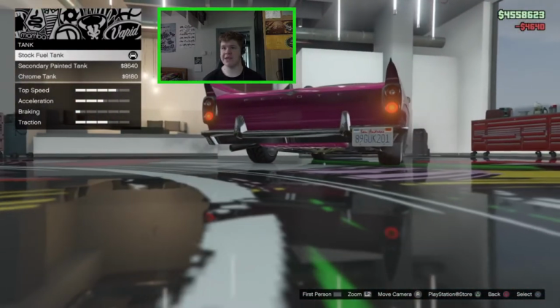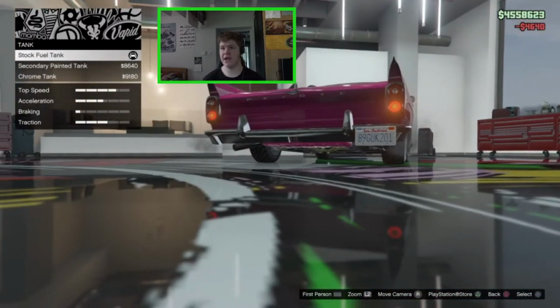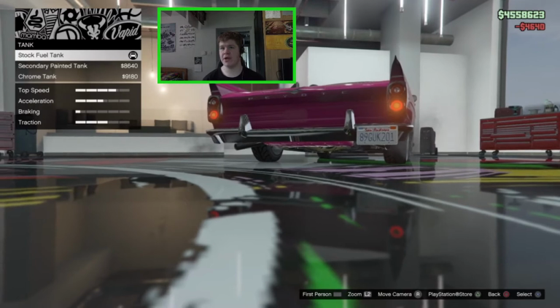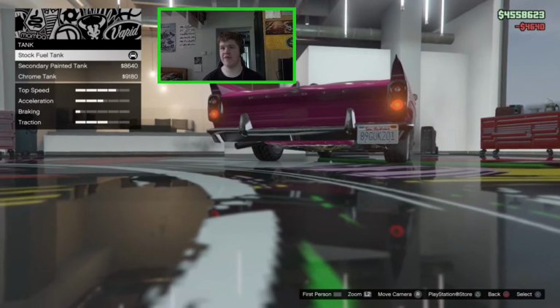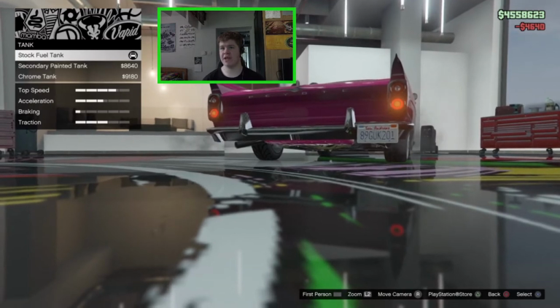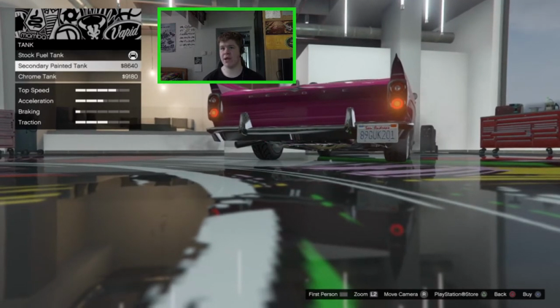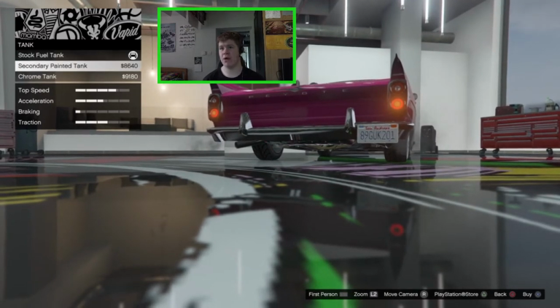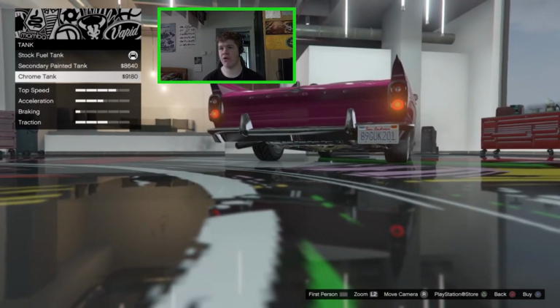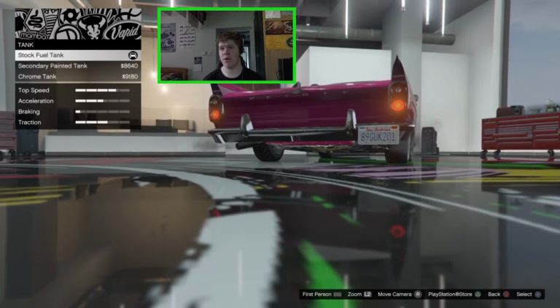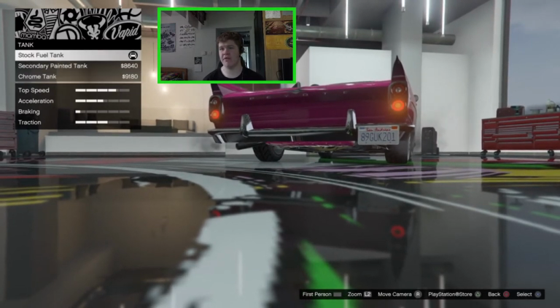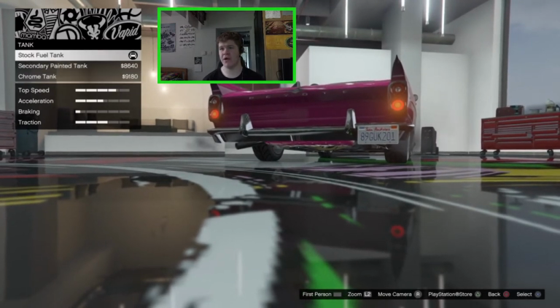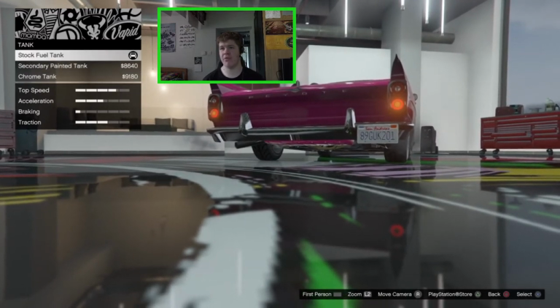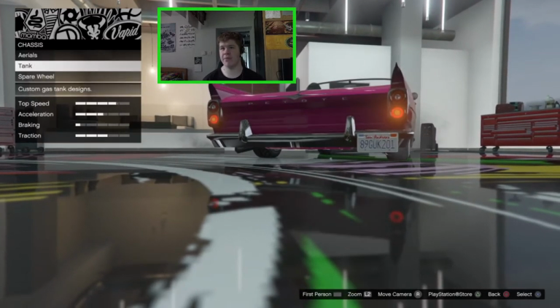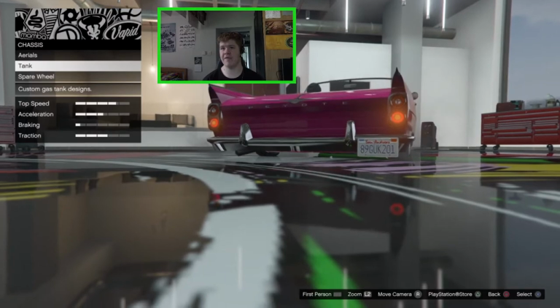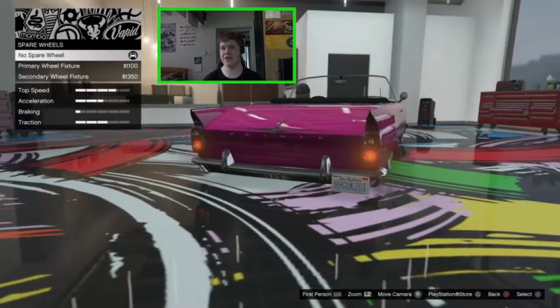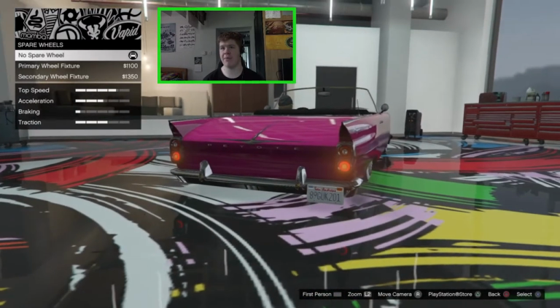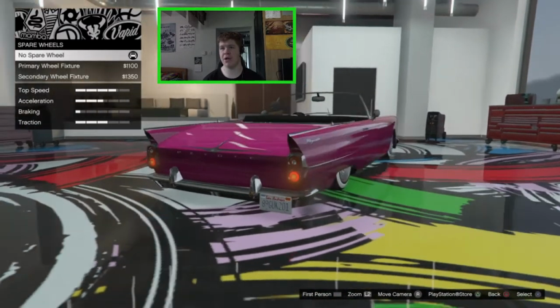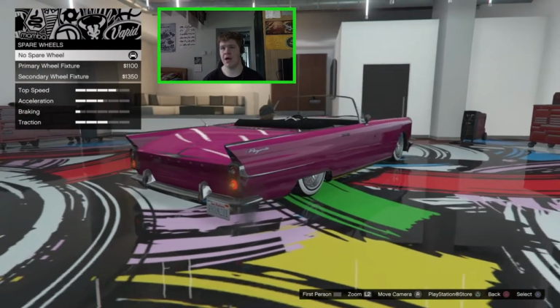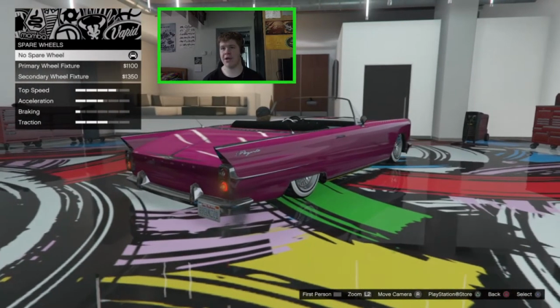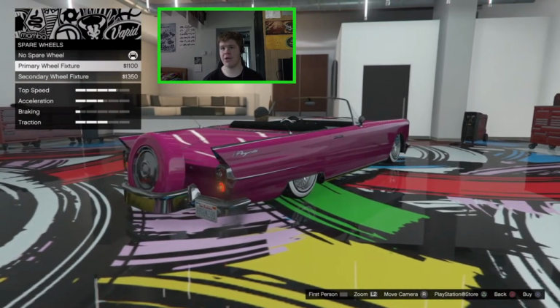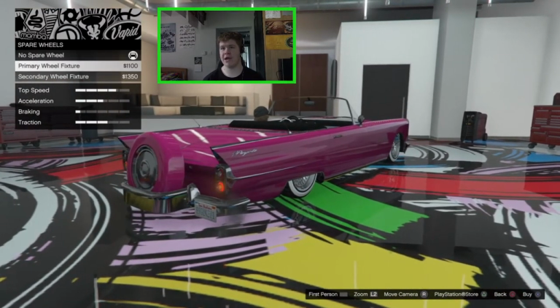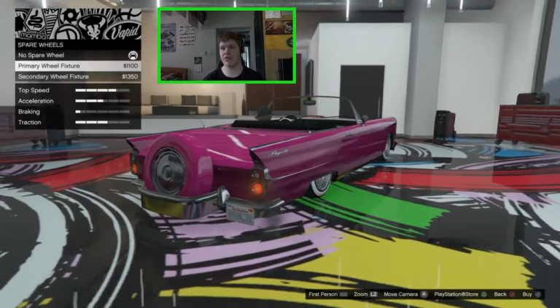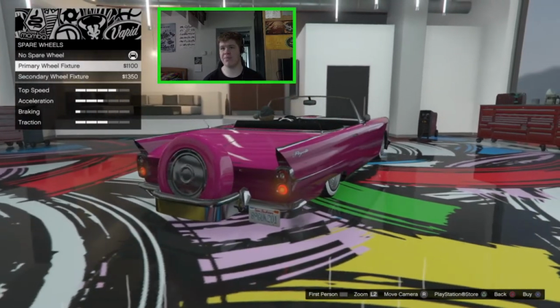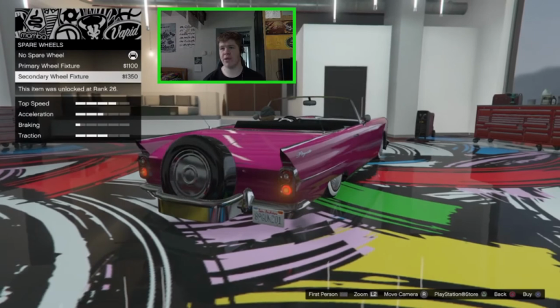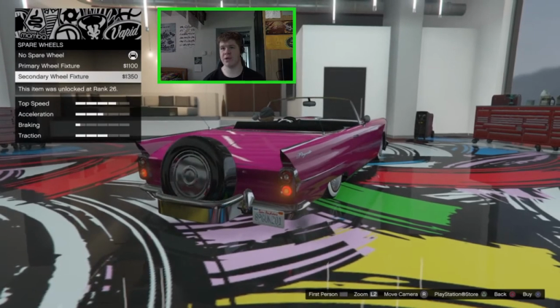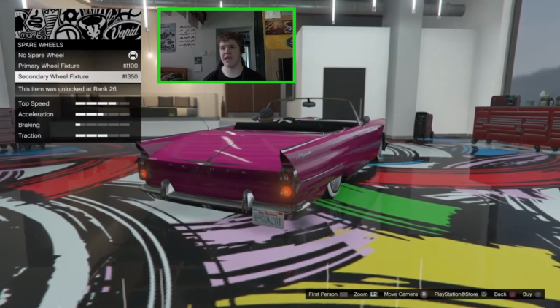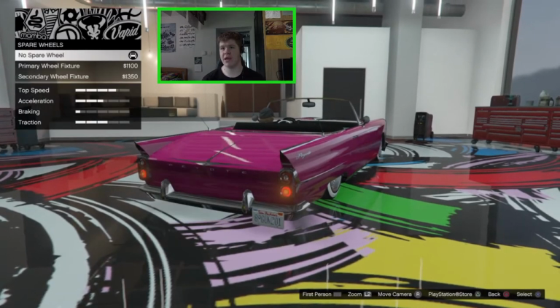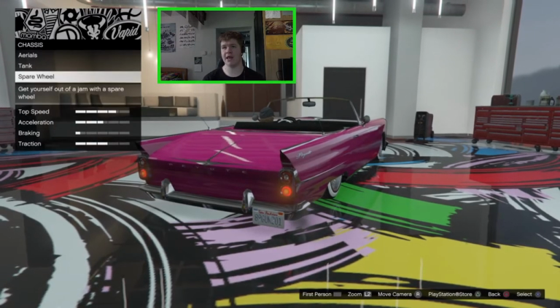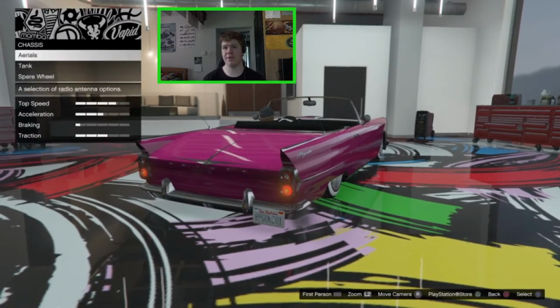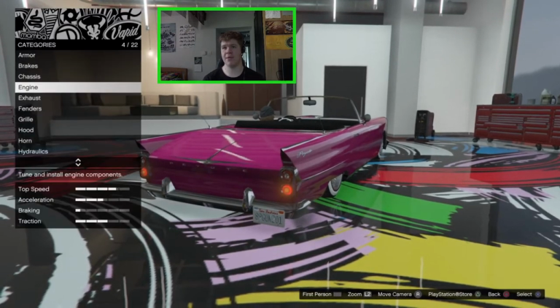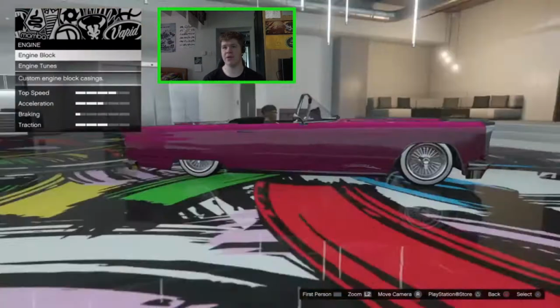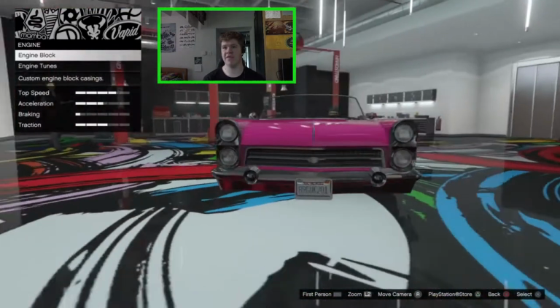For the tank, you can have secondary or chrome, or the stock primary one — I'm just going to leave that as the stock primary. On the back you can go for a primary or secondary spare wheel, but I like it without a spare wheel so we're going to leave that off.